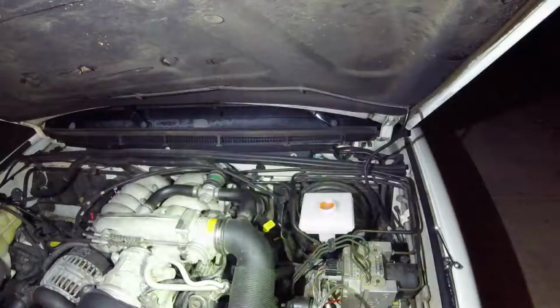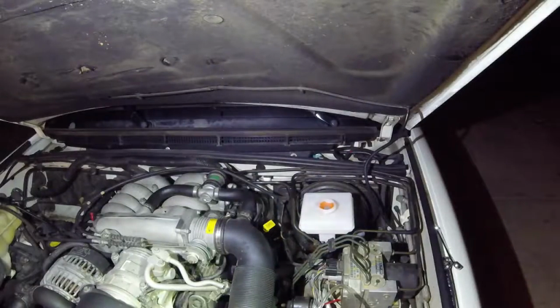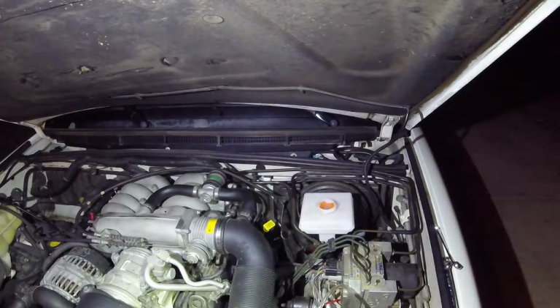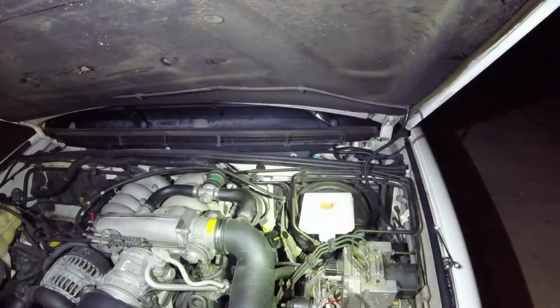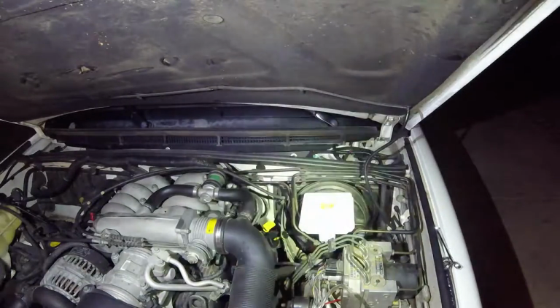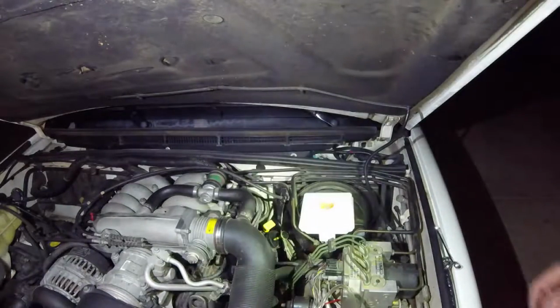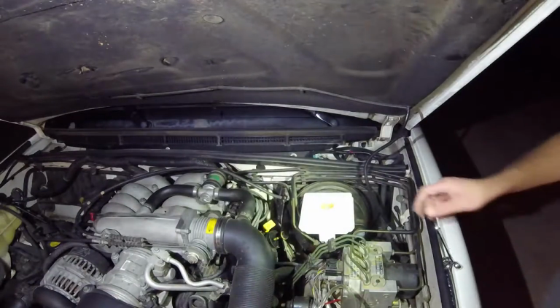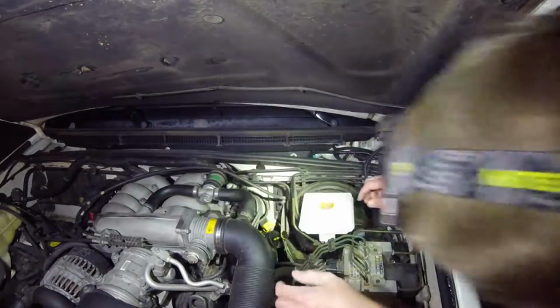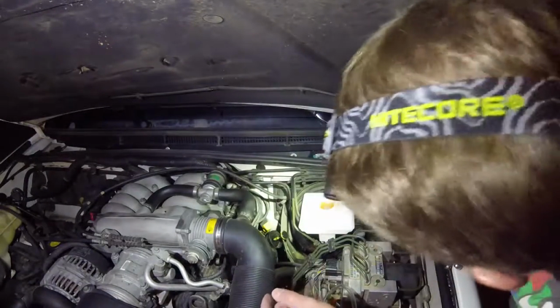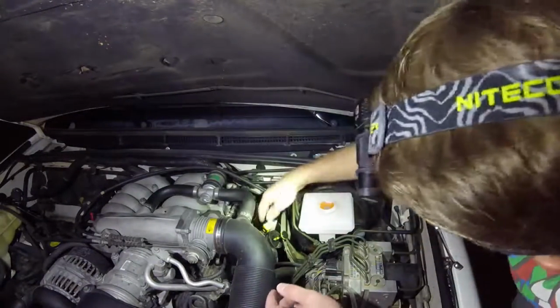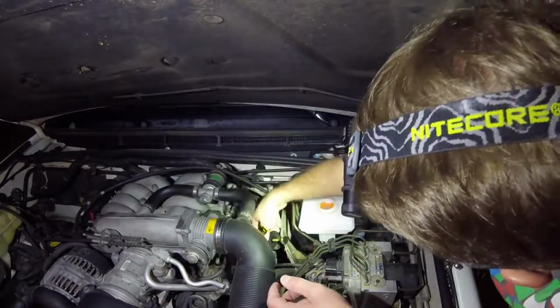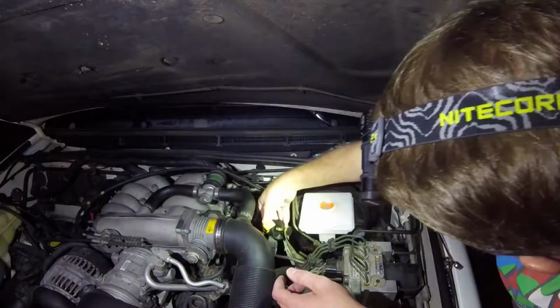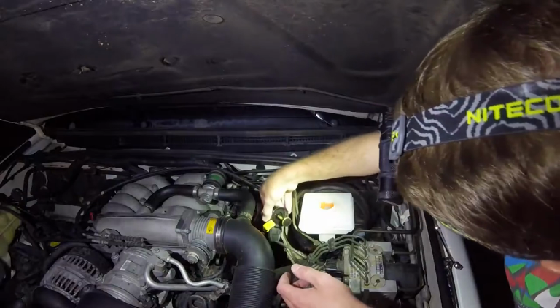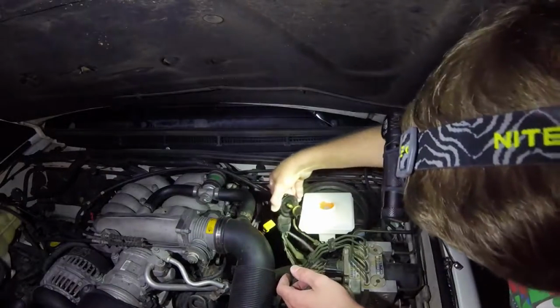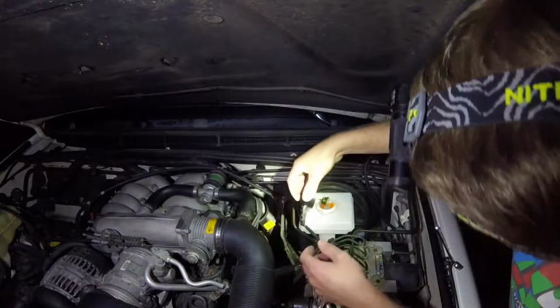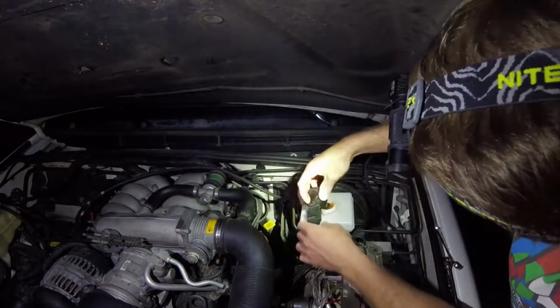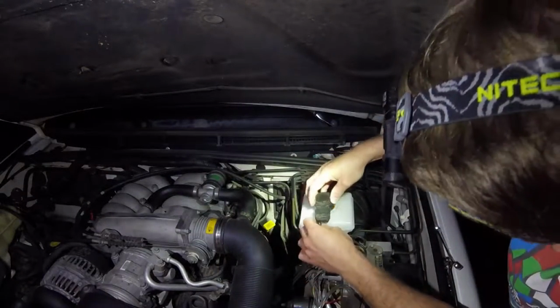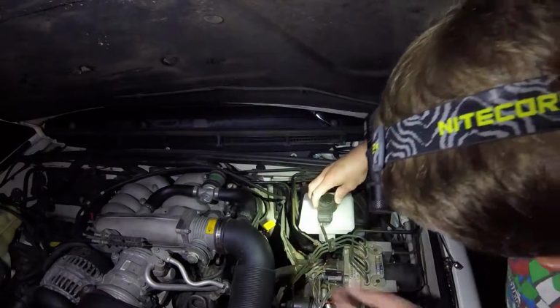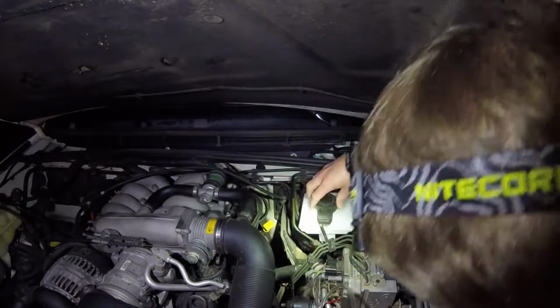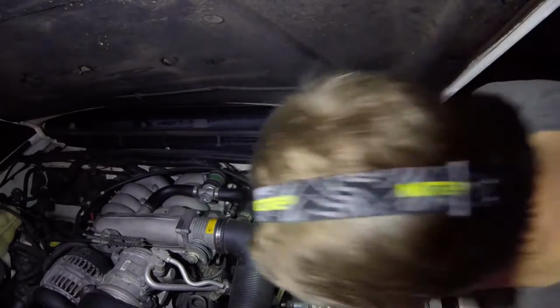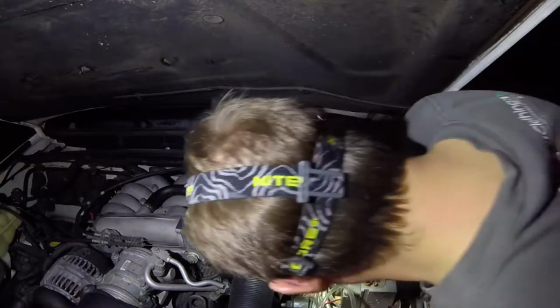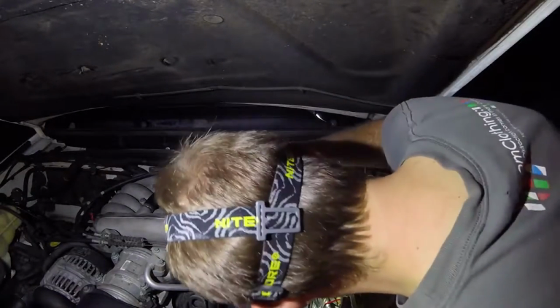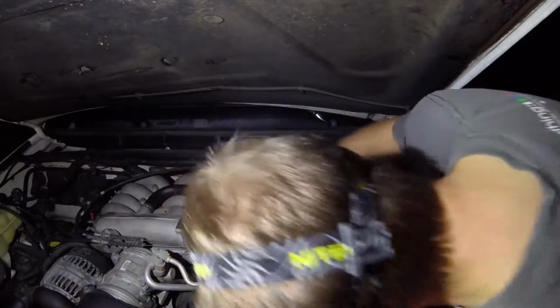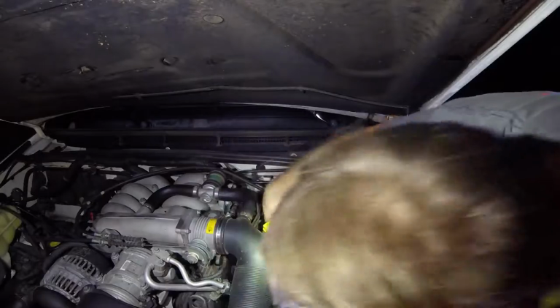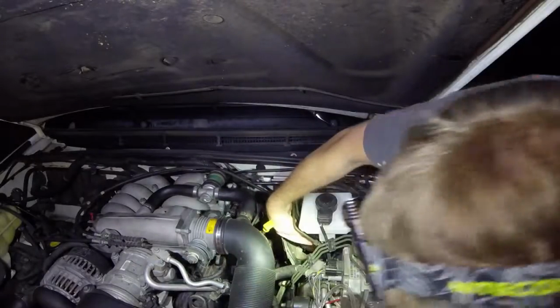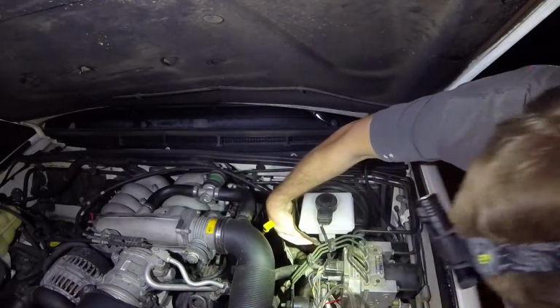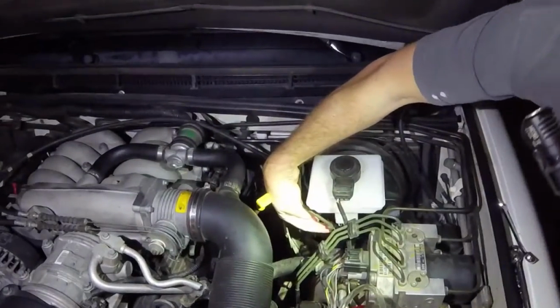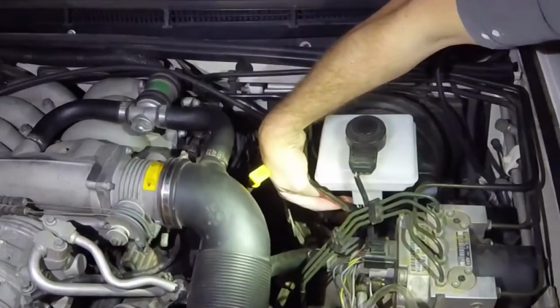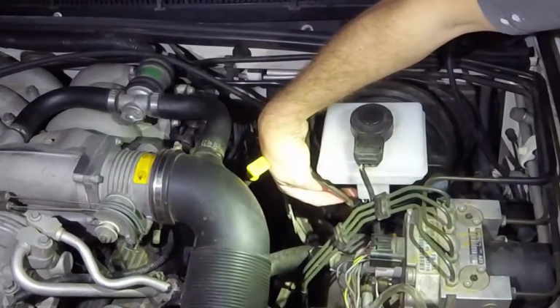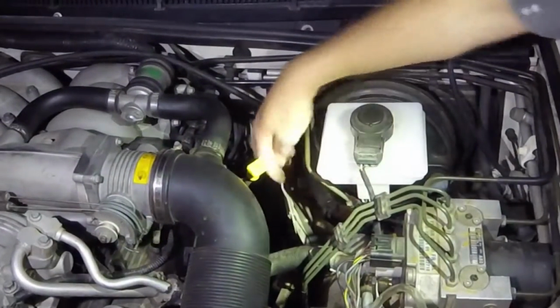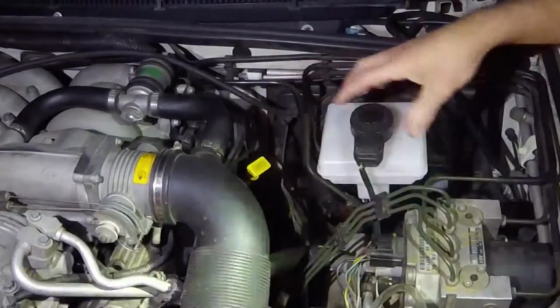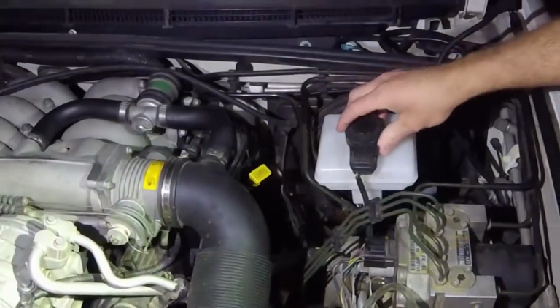Alright, I'm working on replacing the master cylinder on my Land Rover Discovery. The master cylinder is leaking — it's leaking fluid all out of the seals here, so I'm going to replace it.